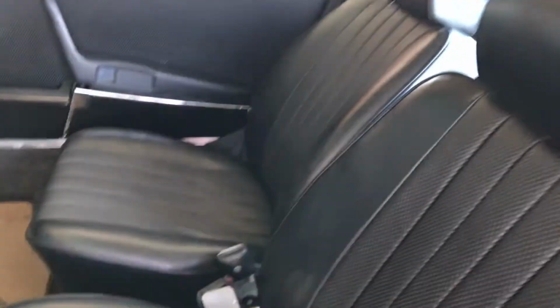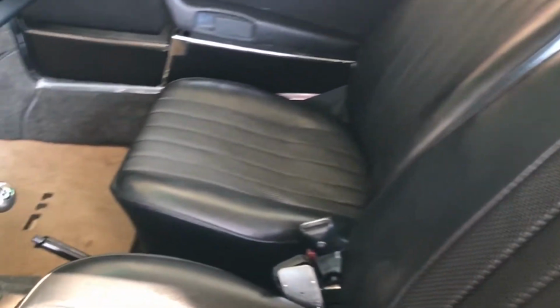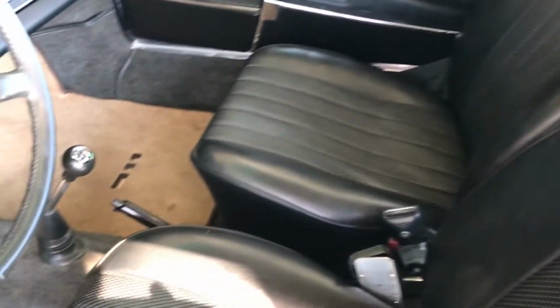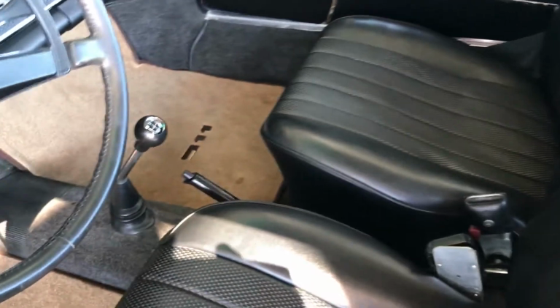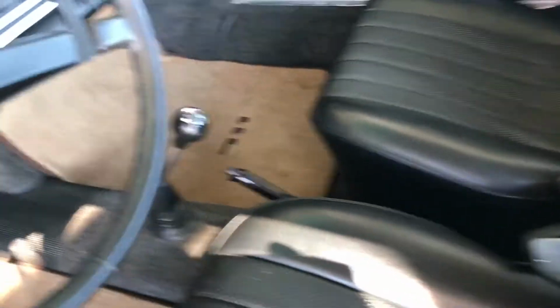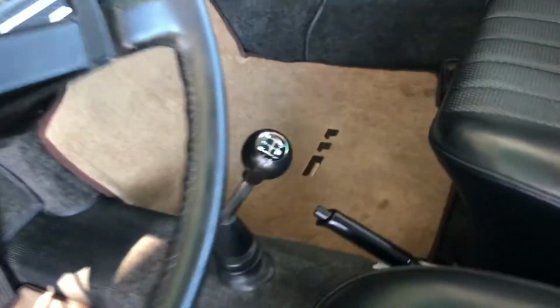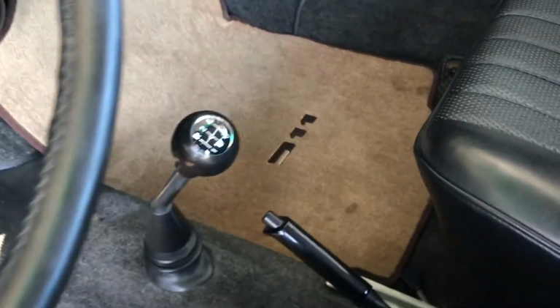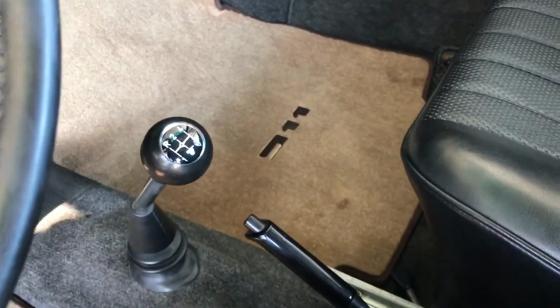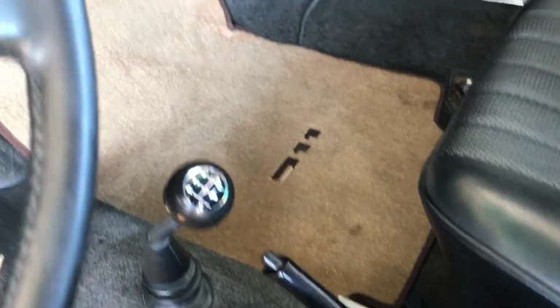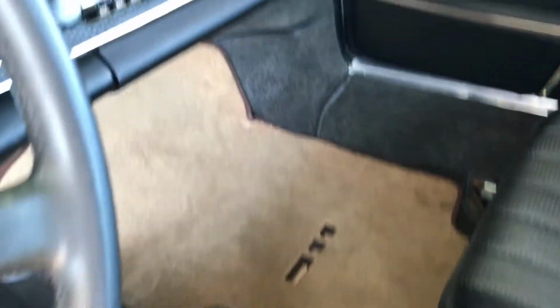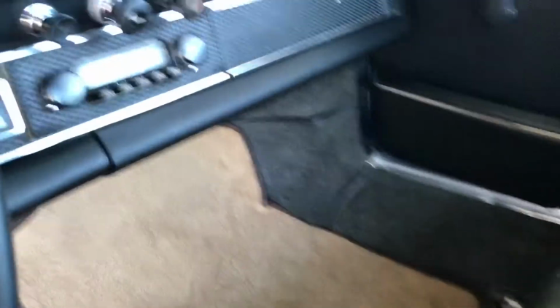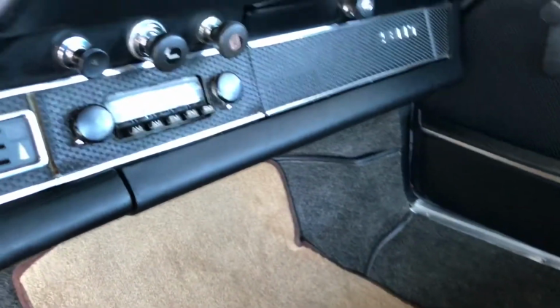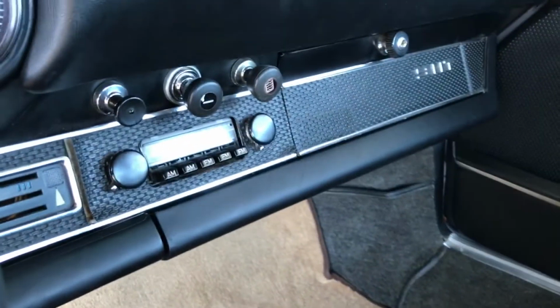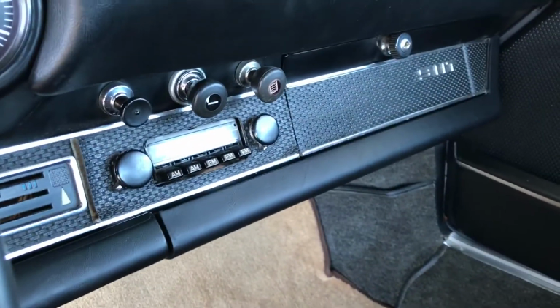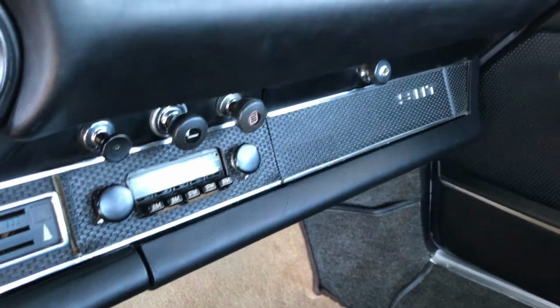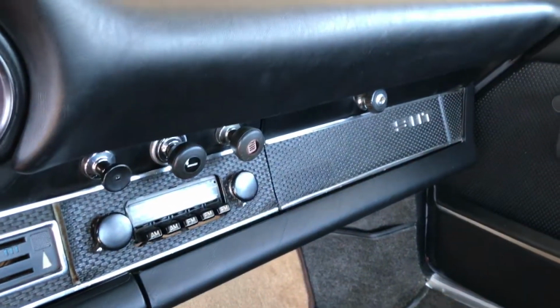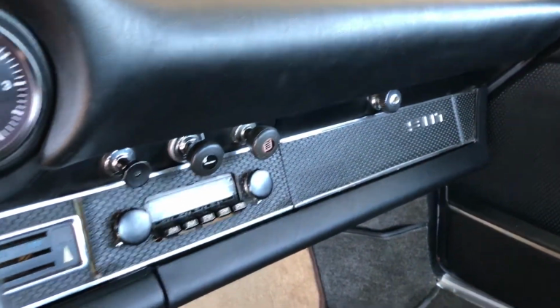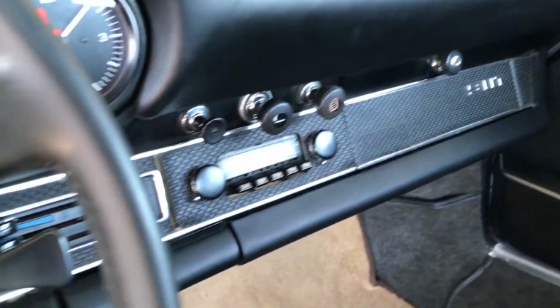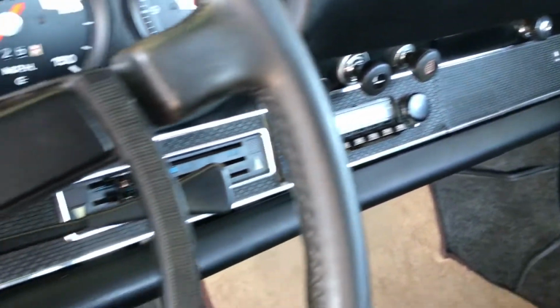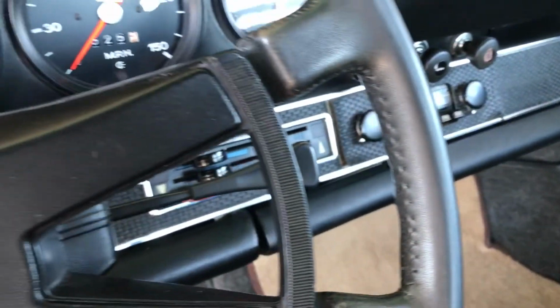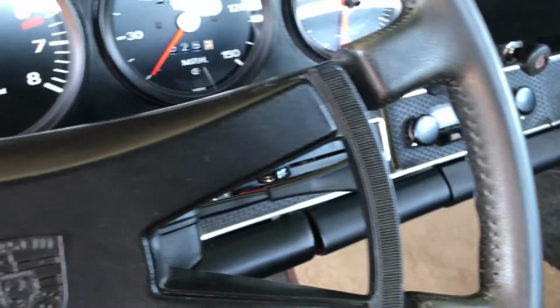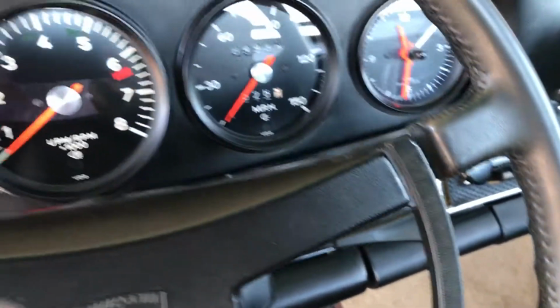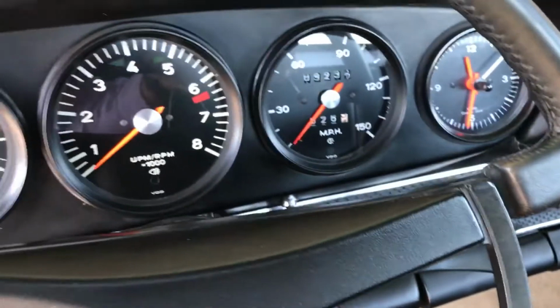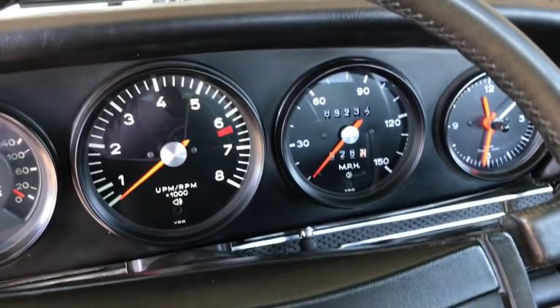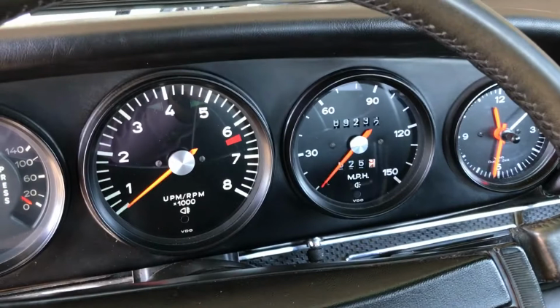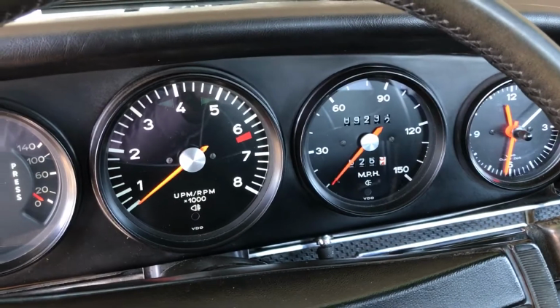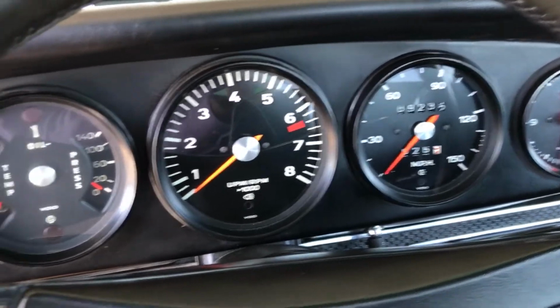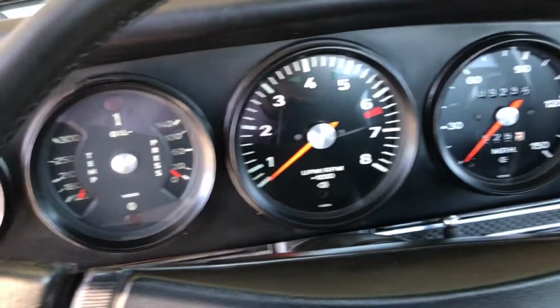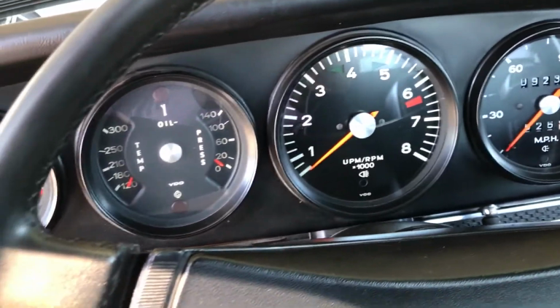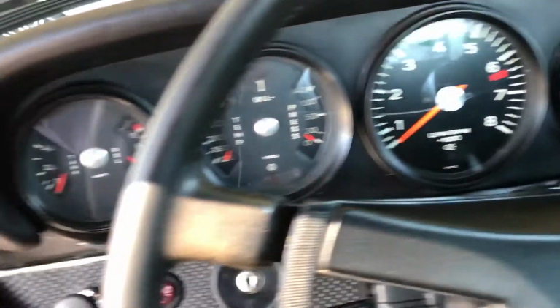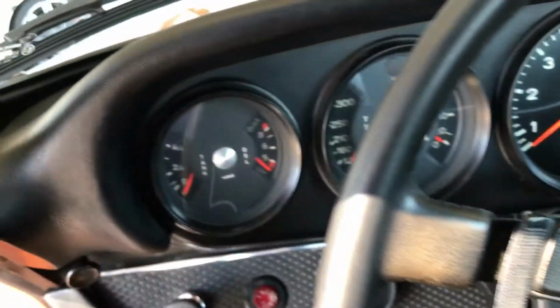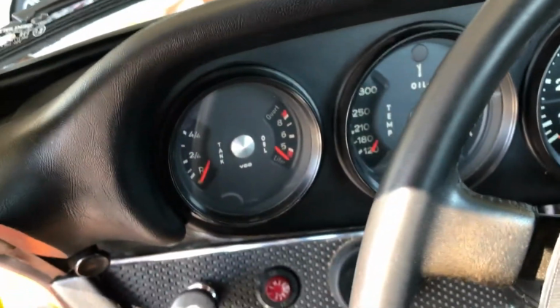Interior looks awesome. You can see the gear shifter there, radio and everything. Mileage — everything looks pretty good here.